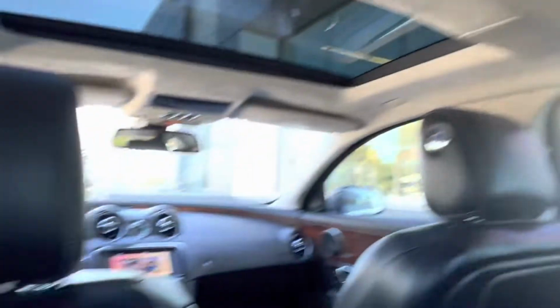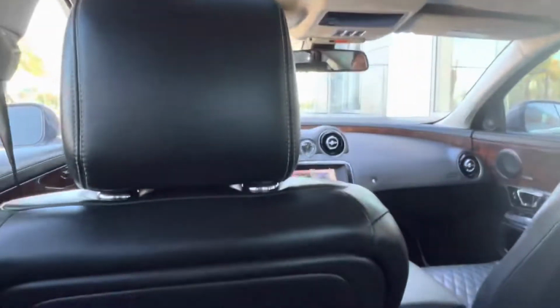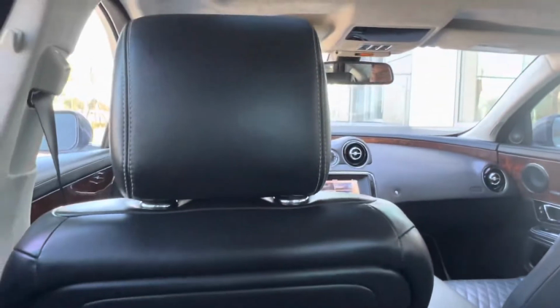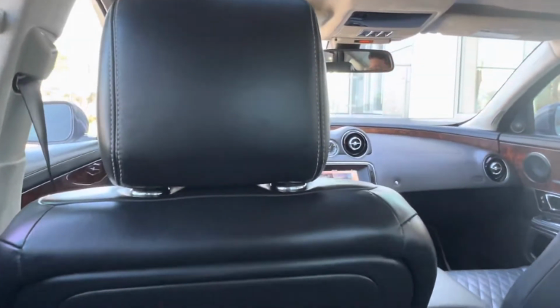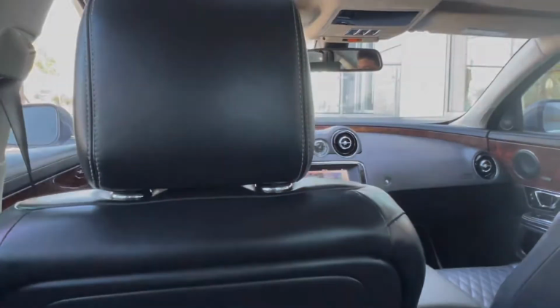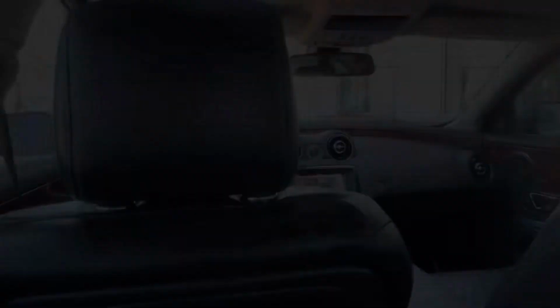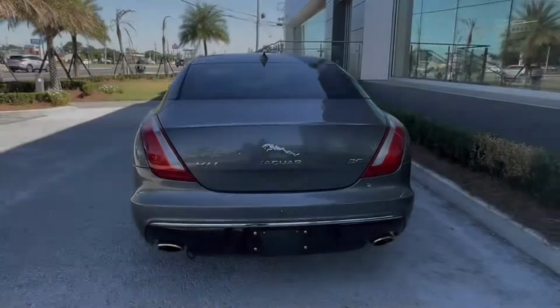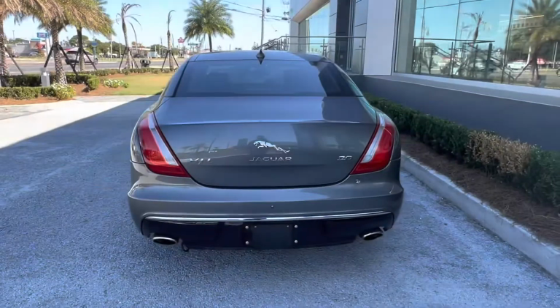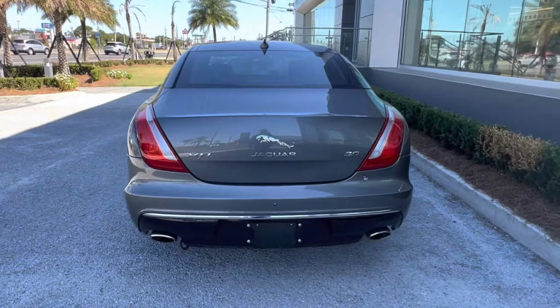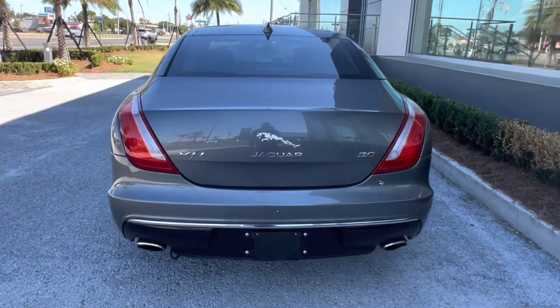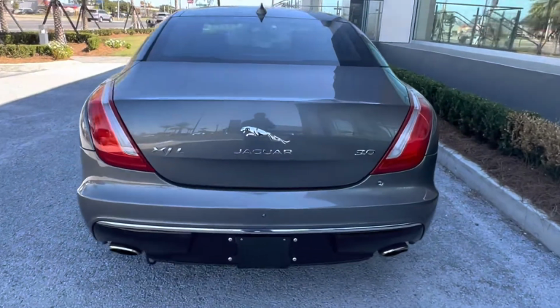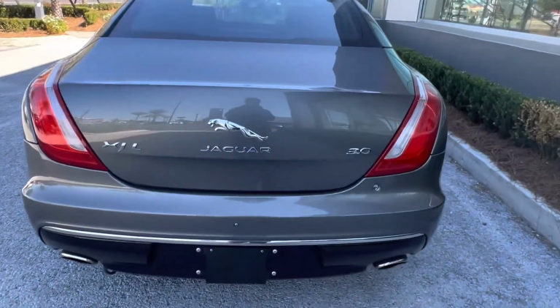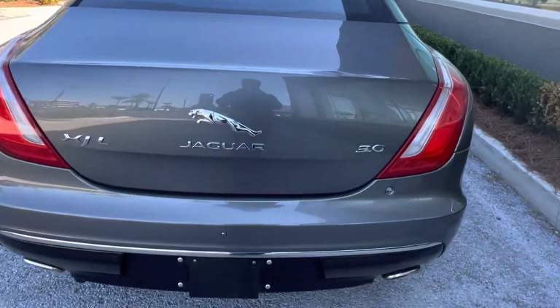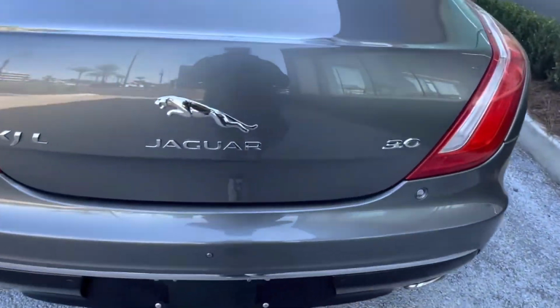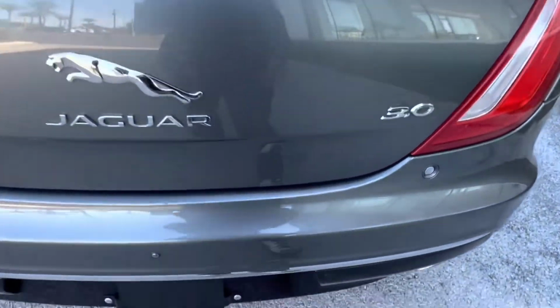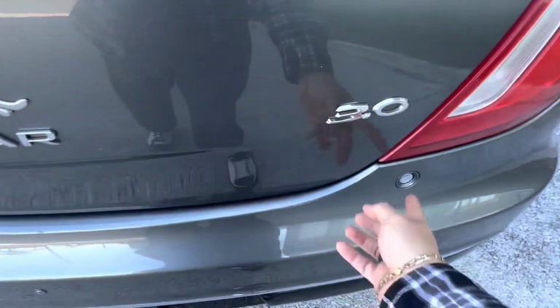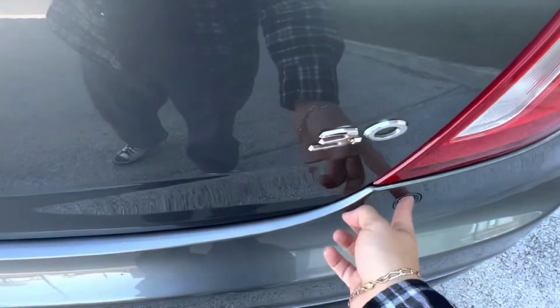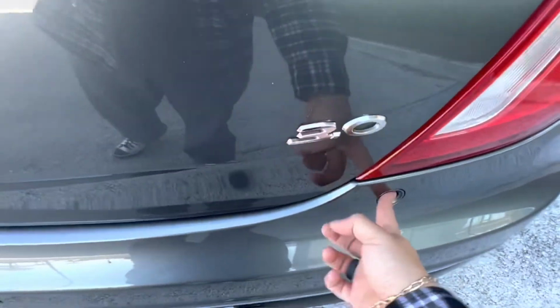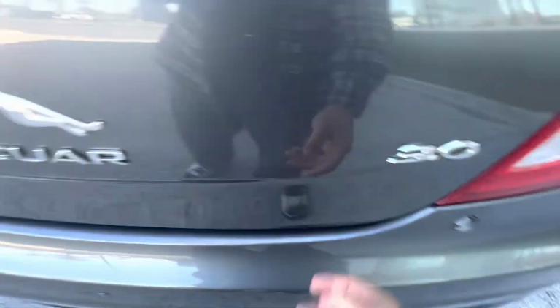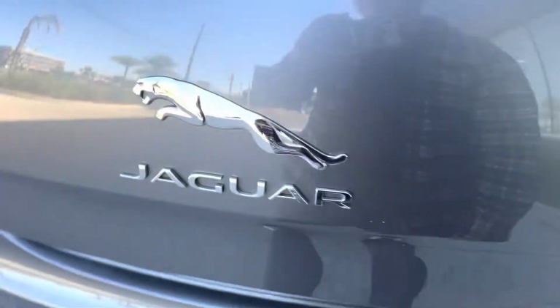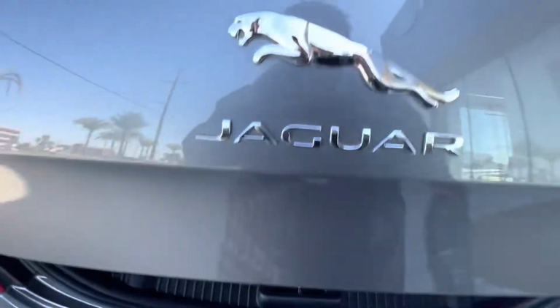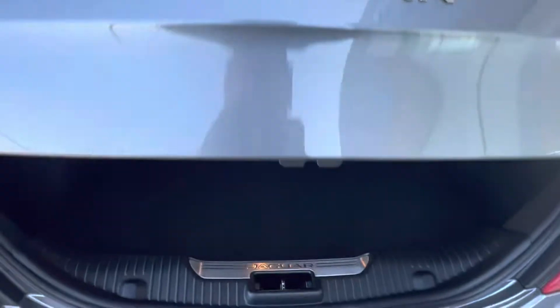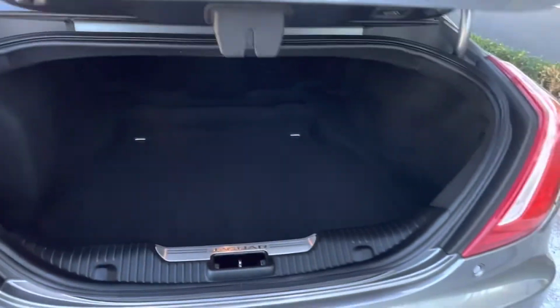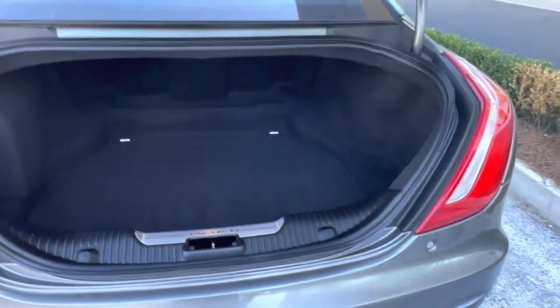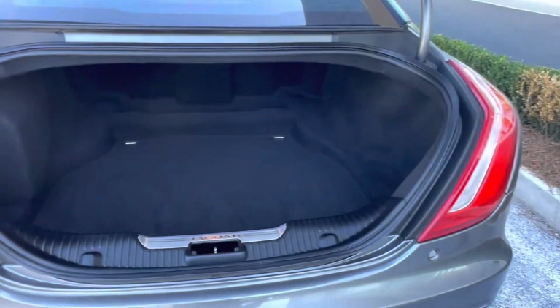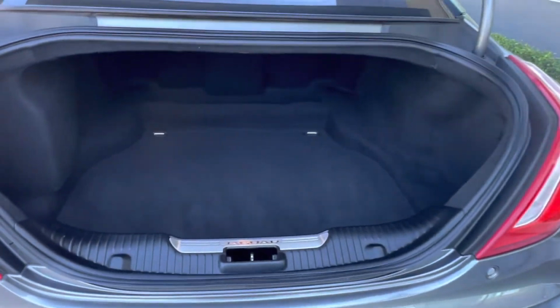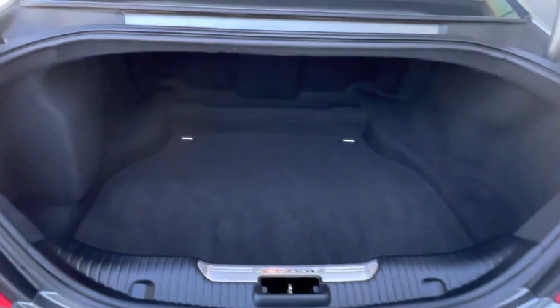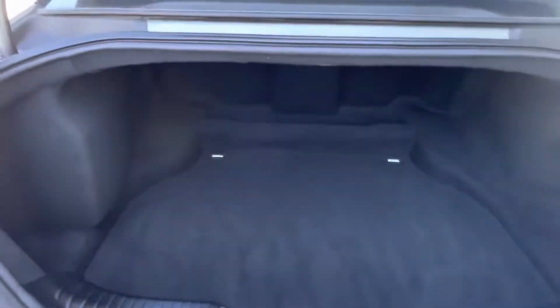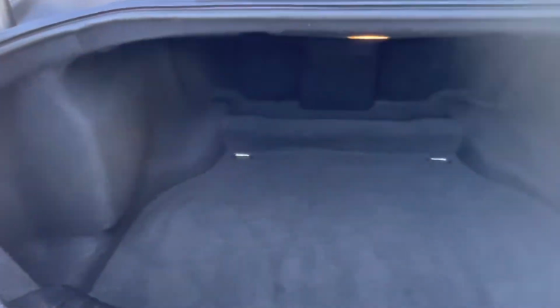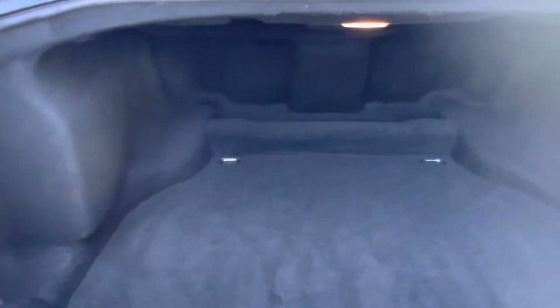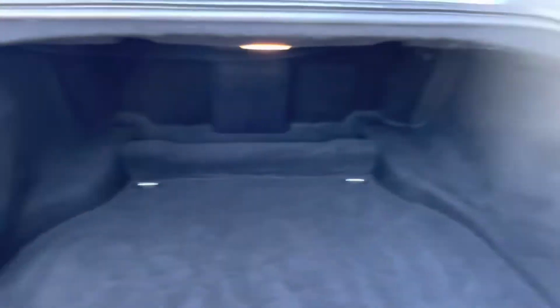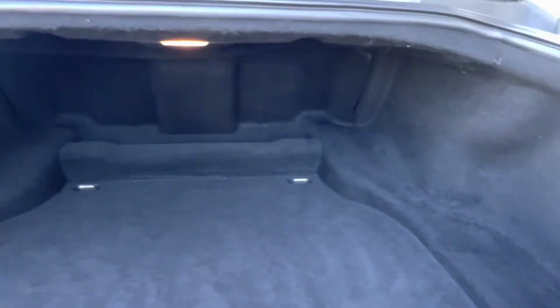Let's go check out the trunk space of the vehicle. Last but certainly not least, we have the trunk of our XJL. Popping it open, we see that we have our automatic liftgate as well as a great amount of storage space for such a nice sedan.